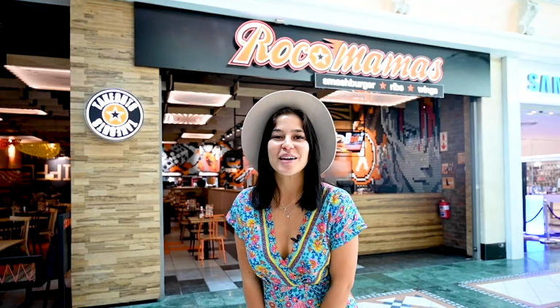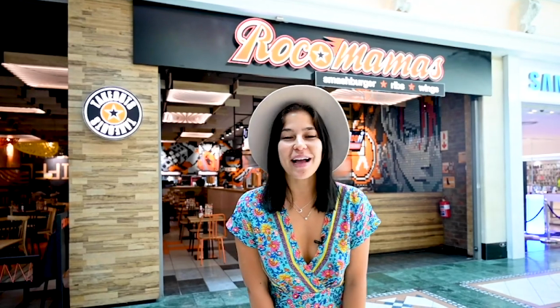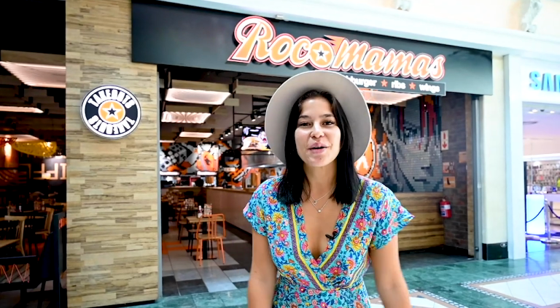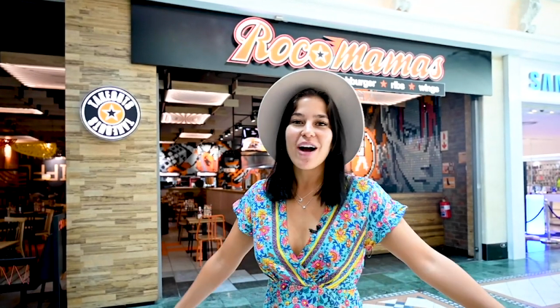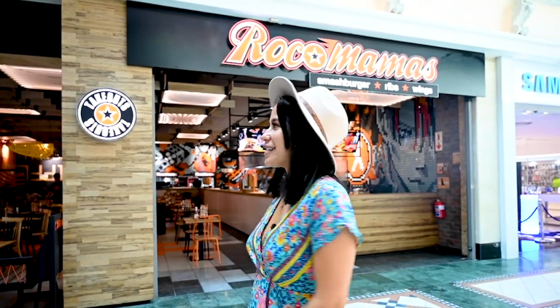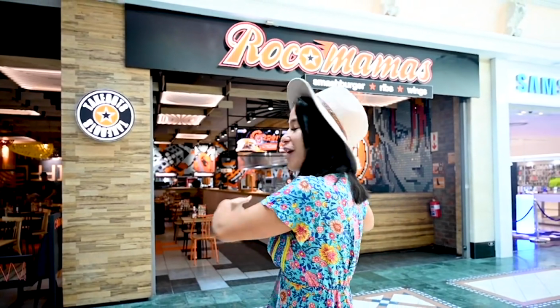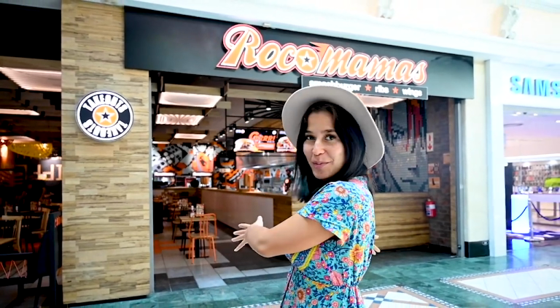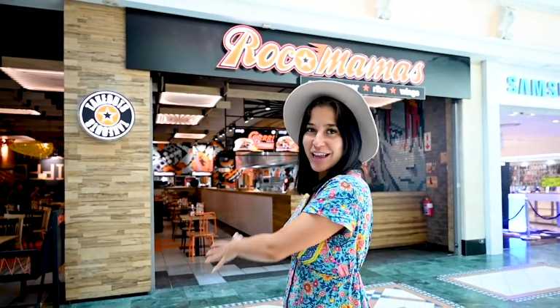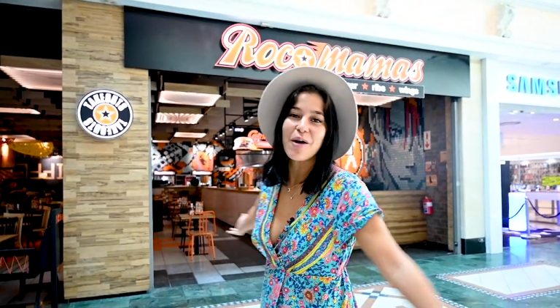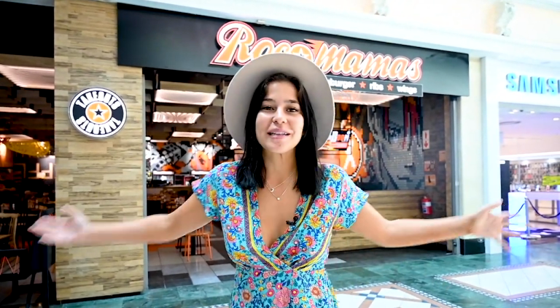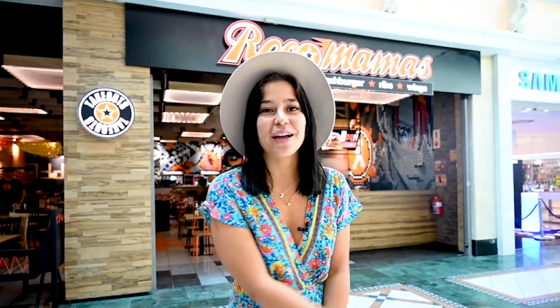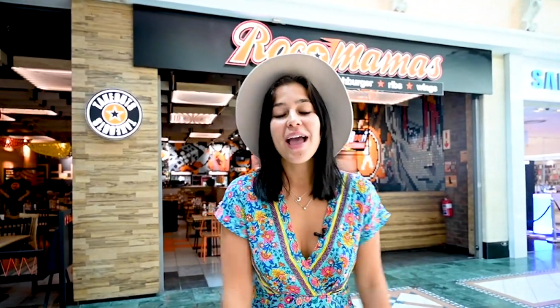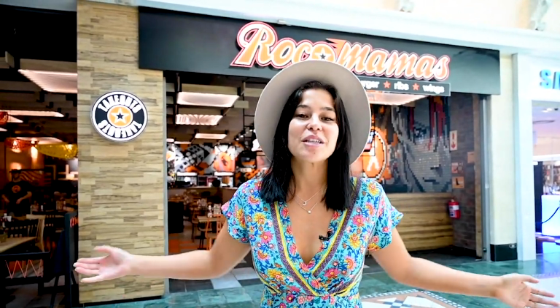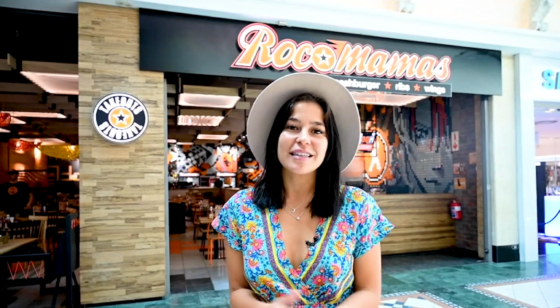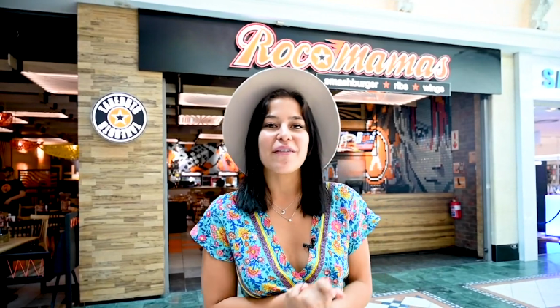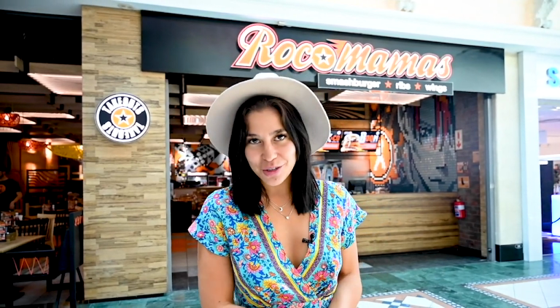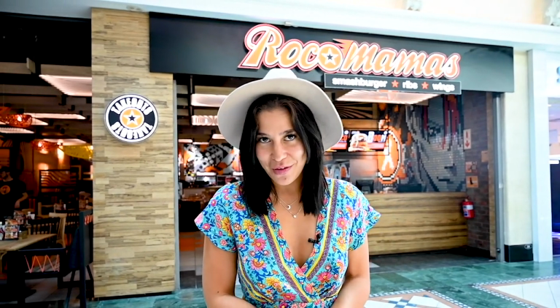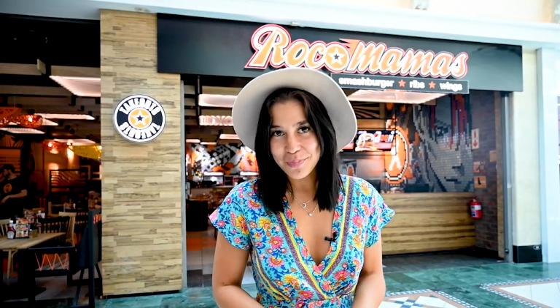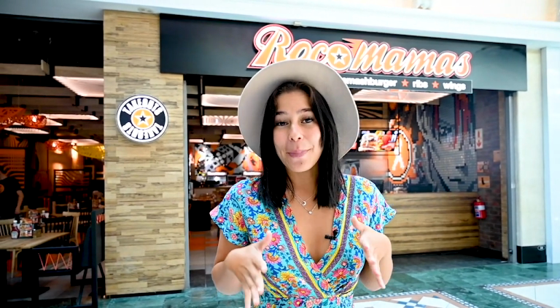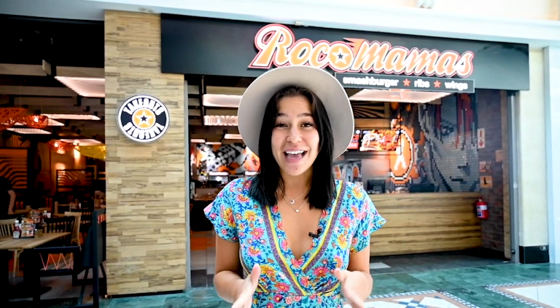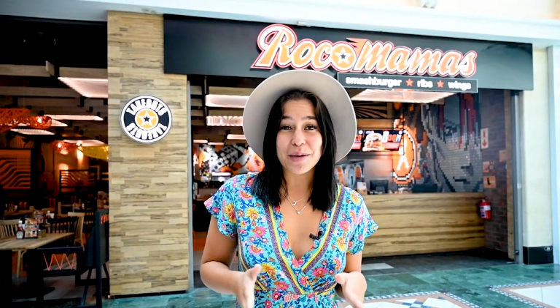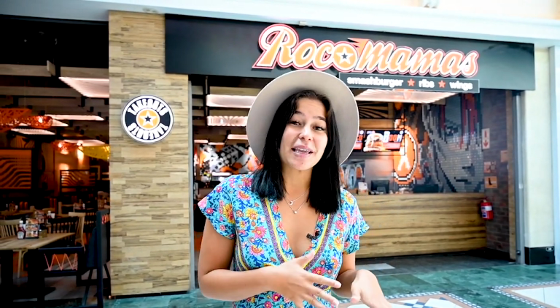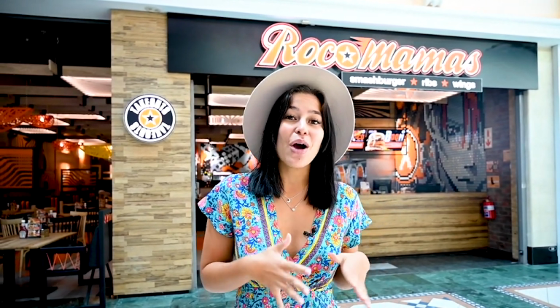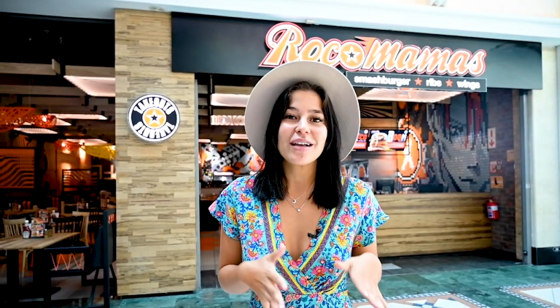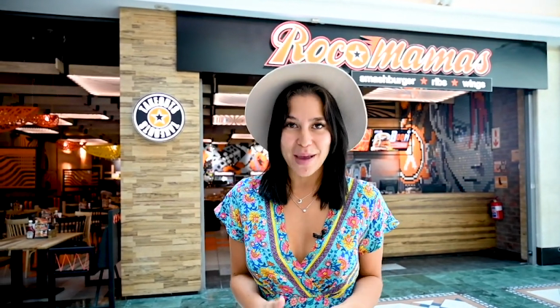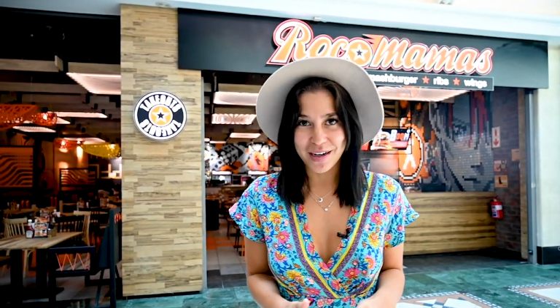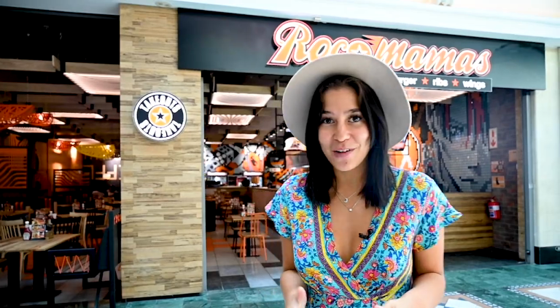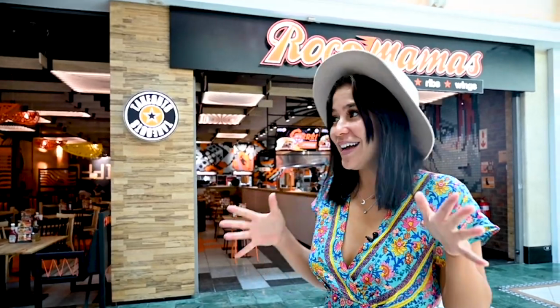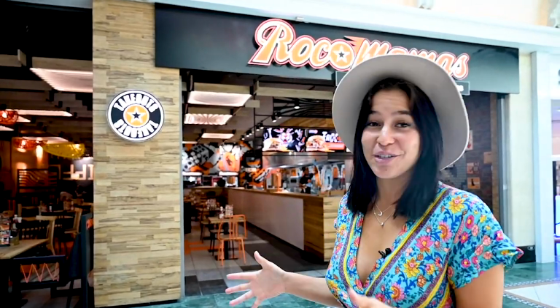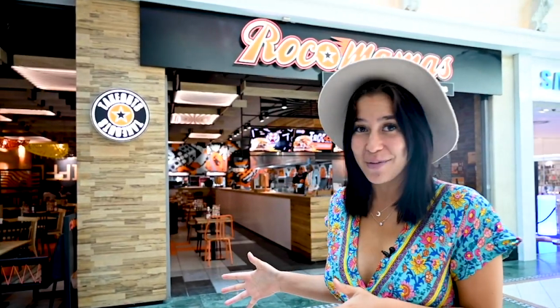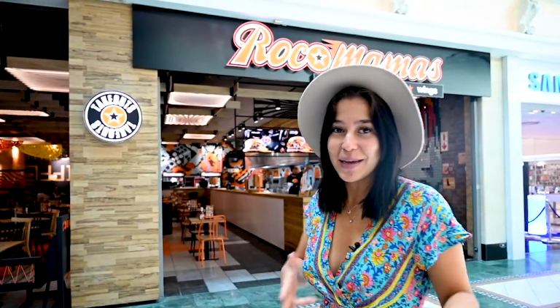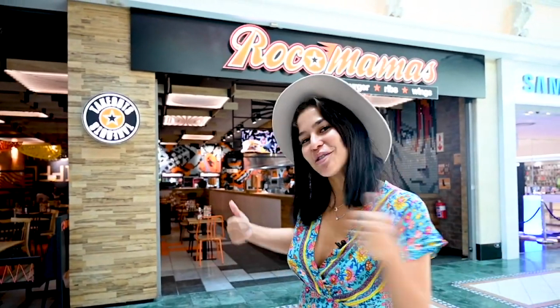What's up guys? So we are at RocoMamas today in Canal Walk, my second home. I'm so excited that they finally joined the family. Today I'm gonna be making my own smash burger. Hopefully it's as good as they make it, but let's go see.